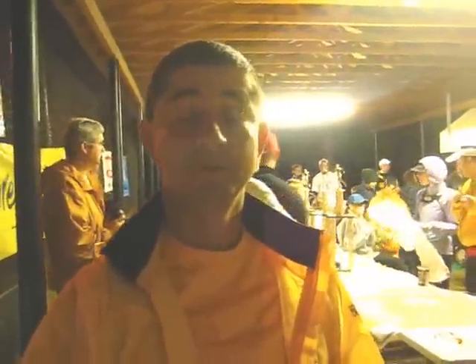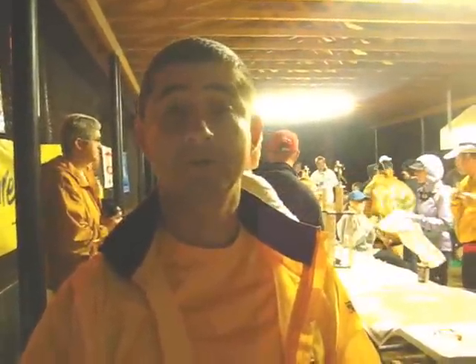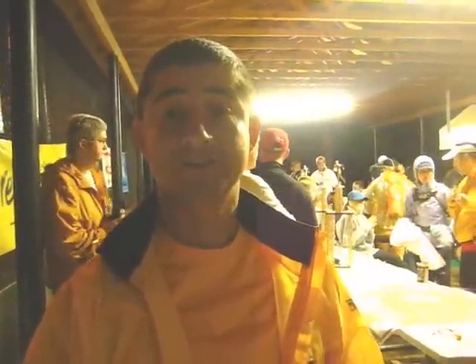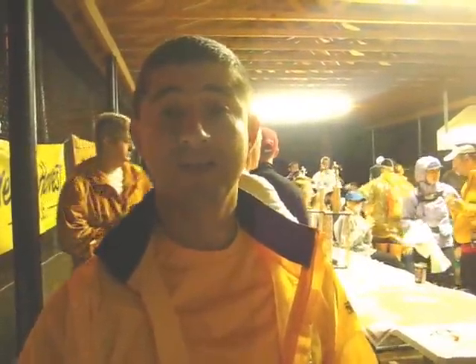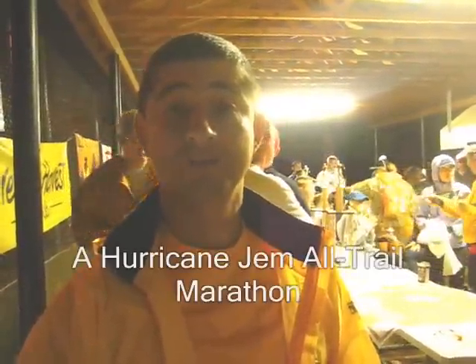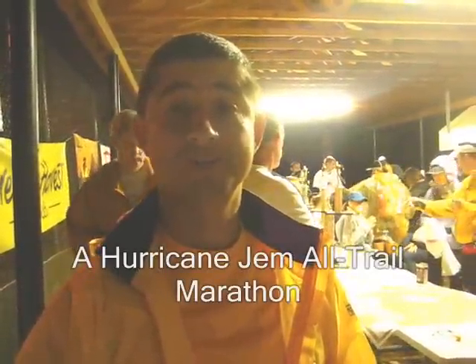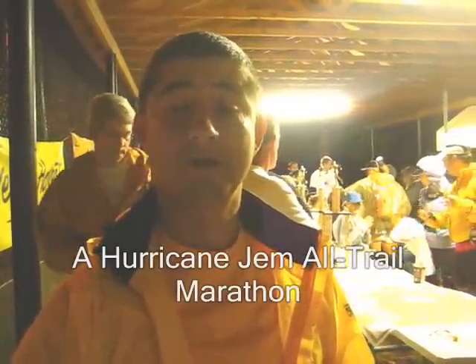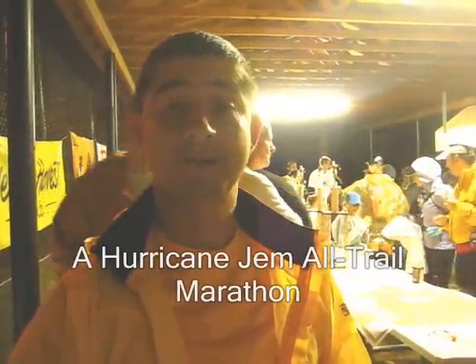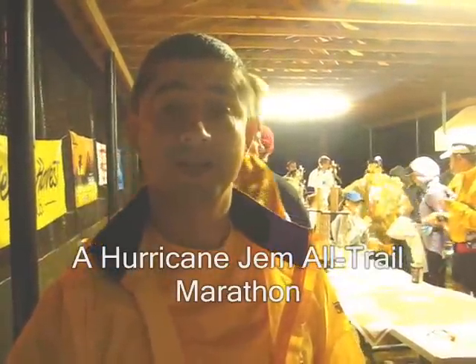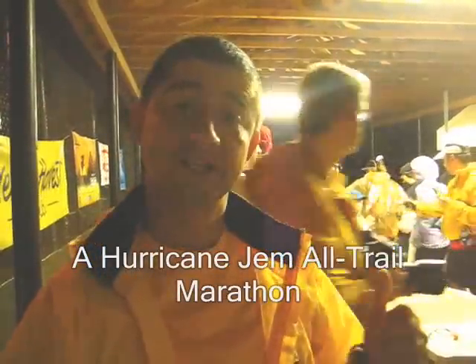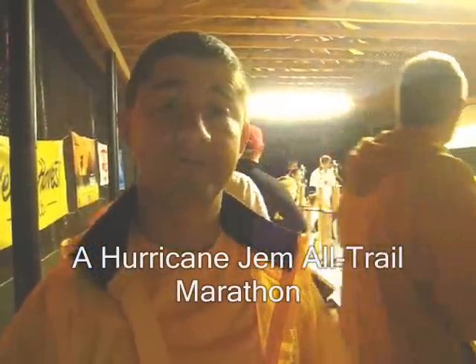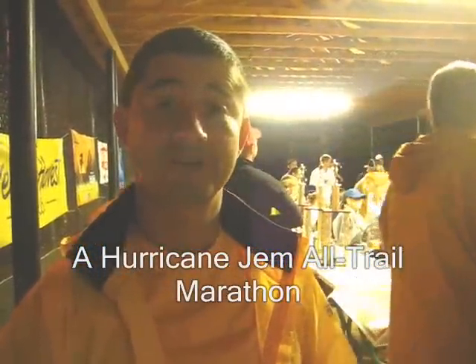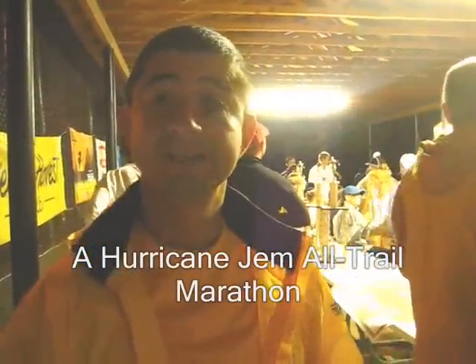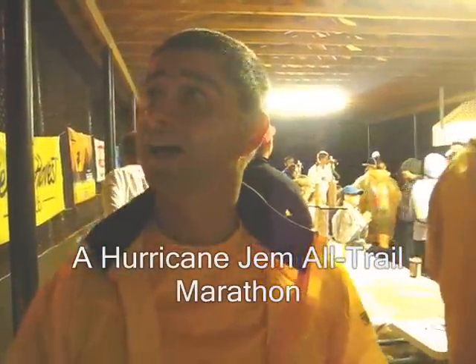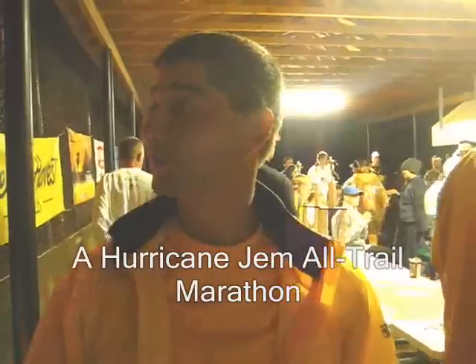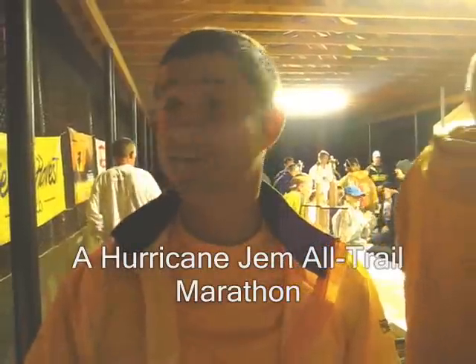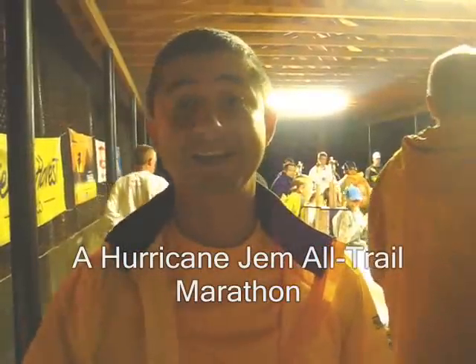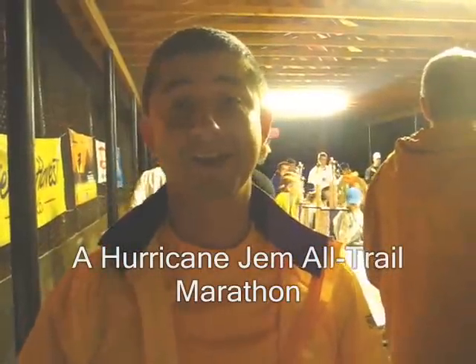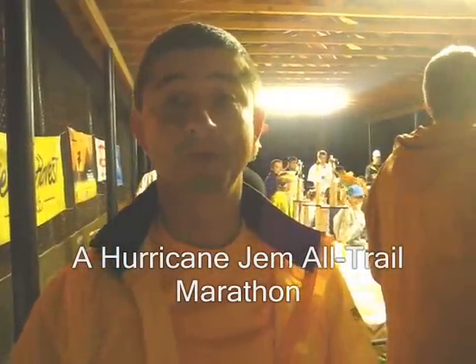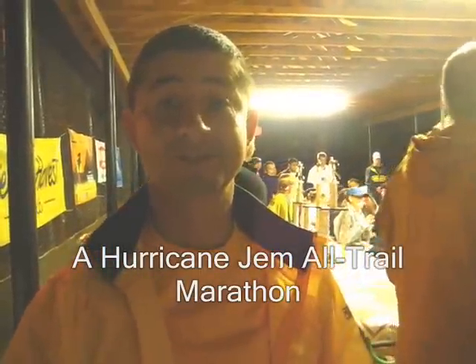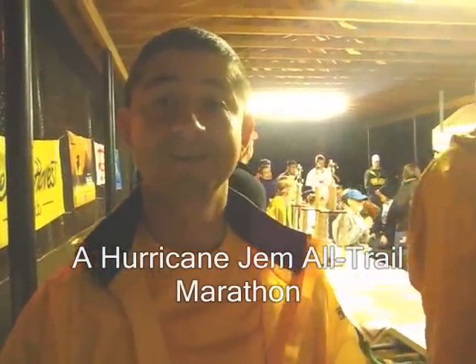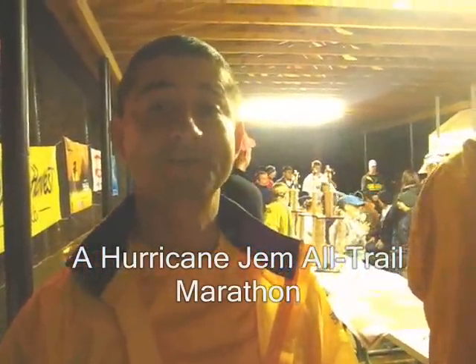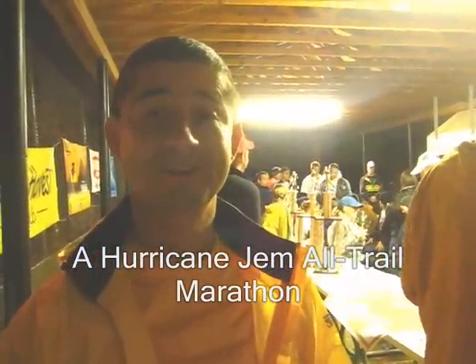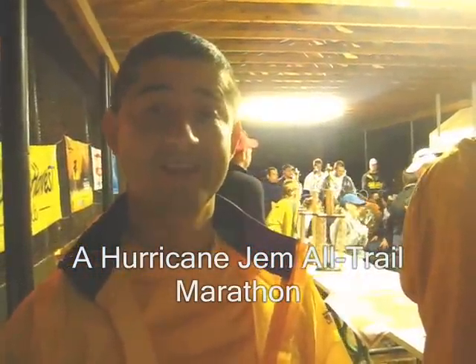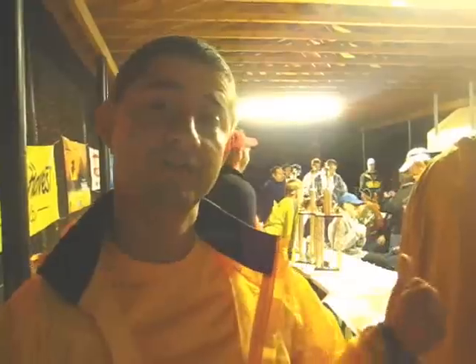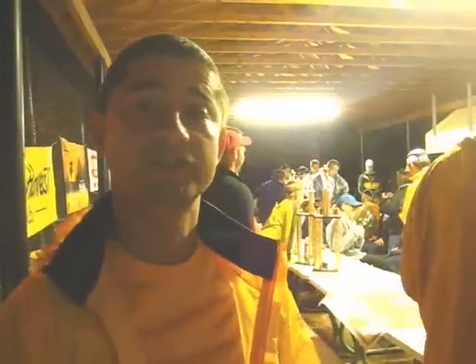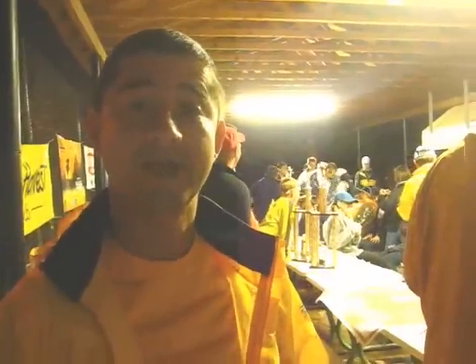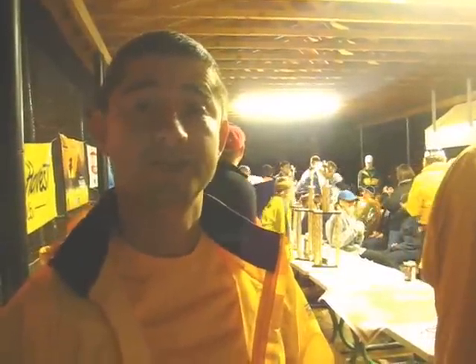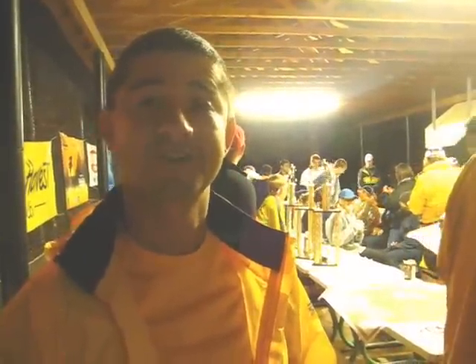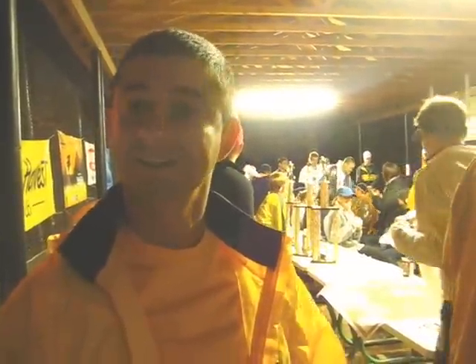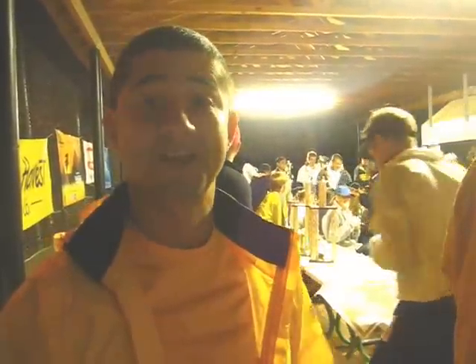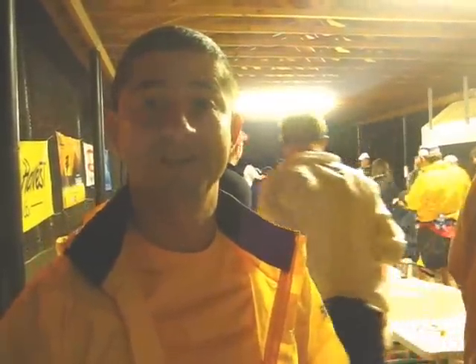Right now we're at the starting line of the Hurricane Jim All-Trail Marathon, just getting ready for the start. It's a pretty rainy morning, so it should be an interesting event. We're giving instructions right behind me and we should be starting here in a couple of minutes.